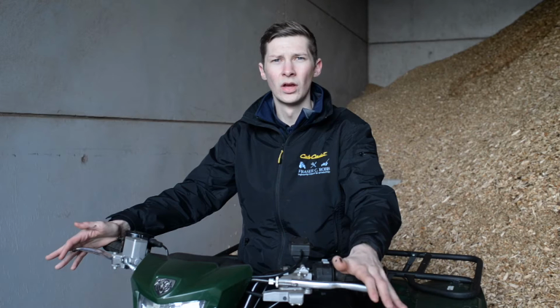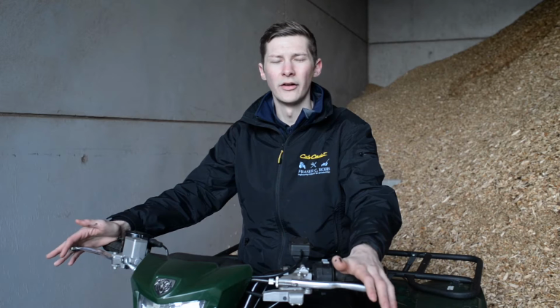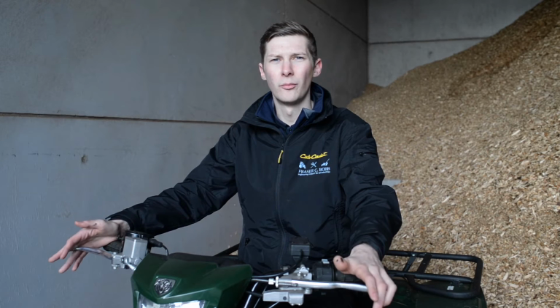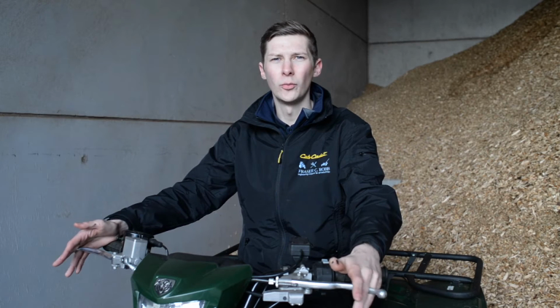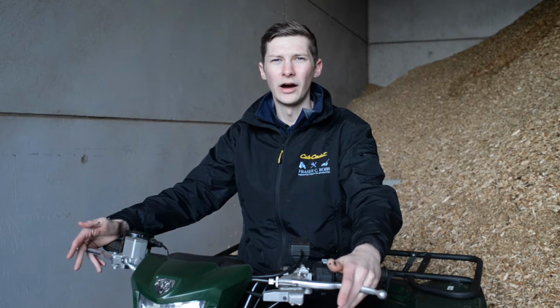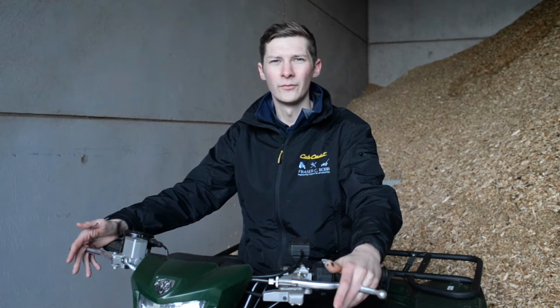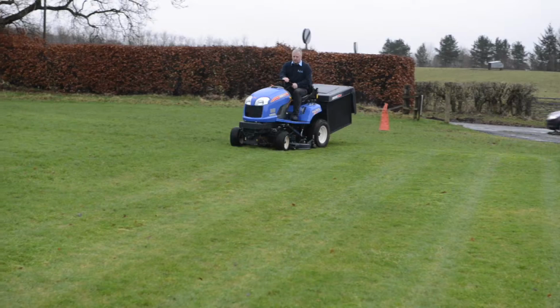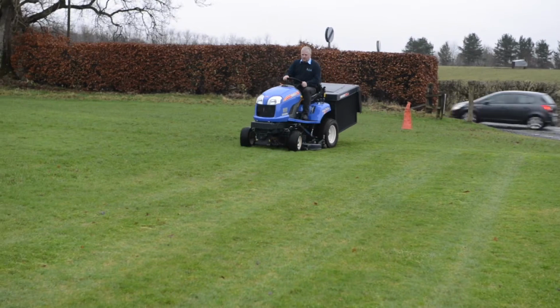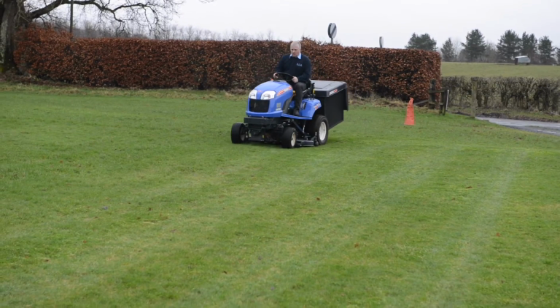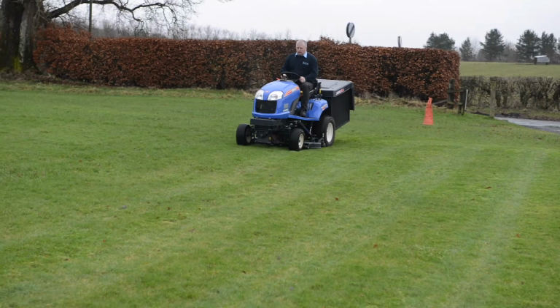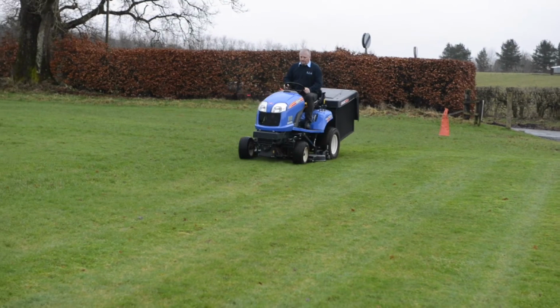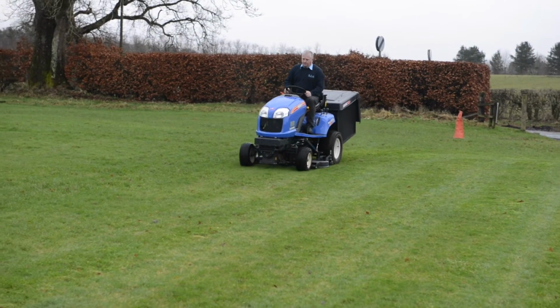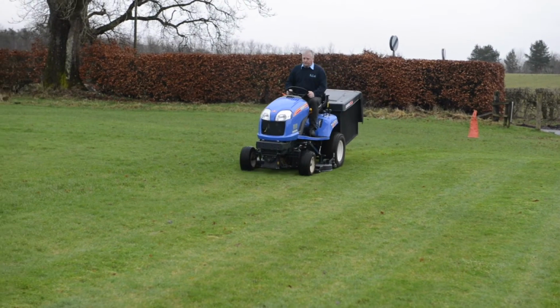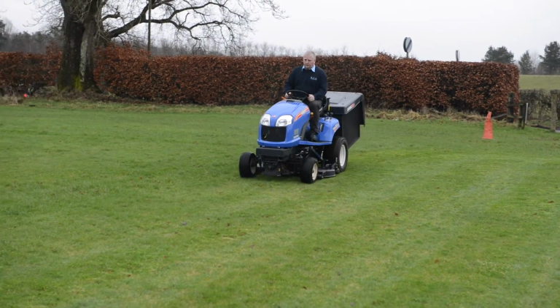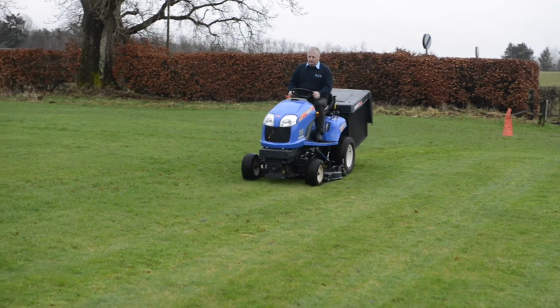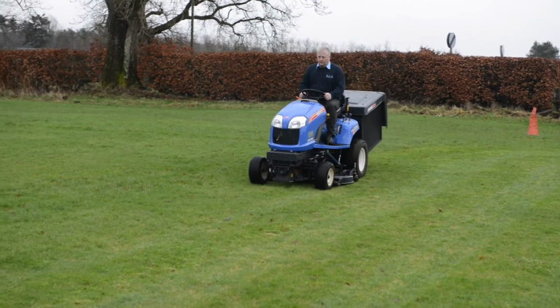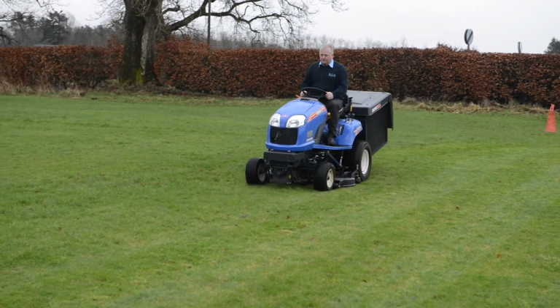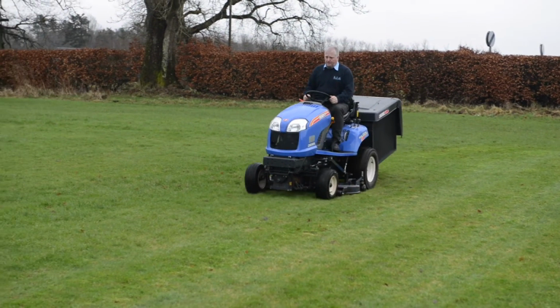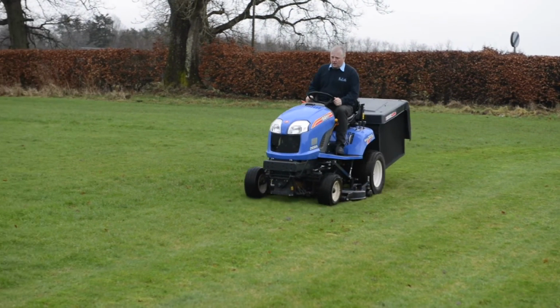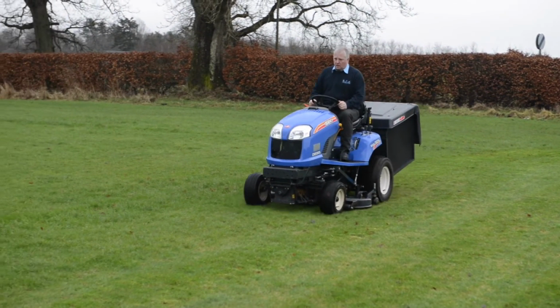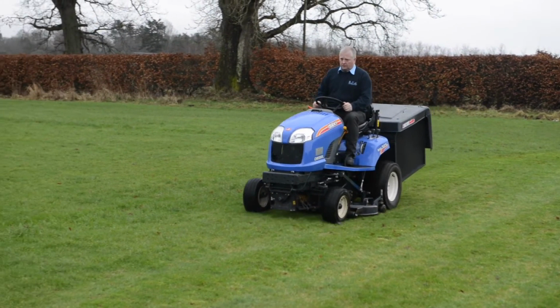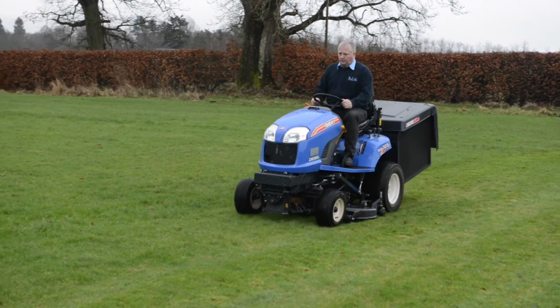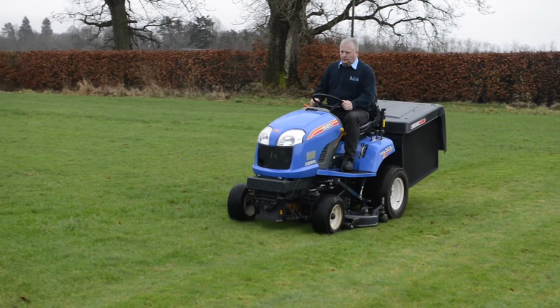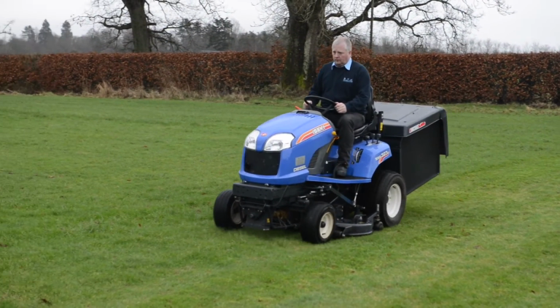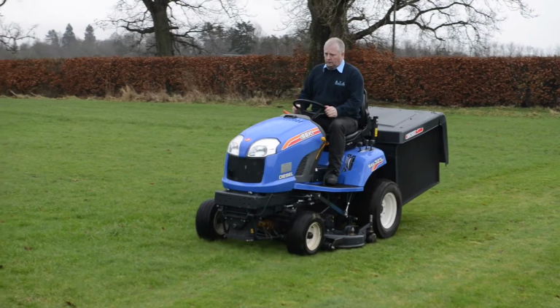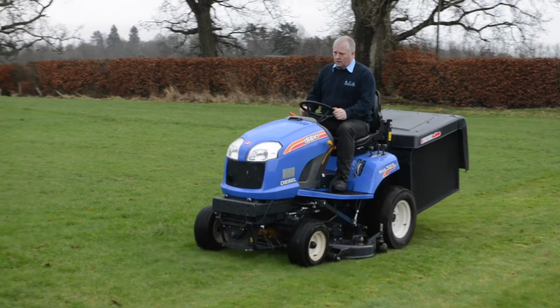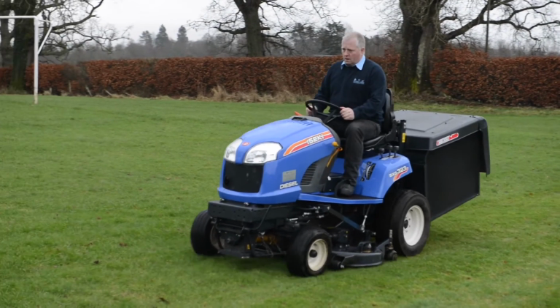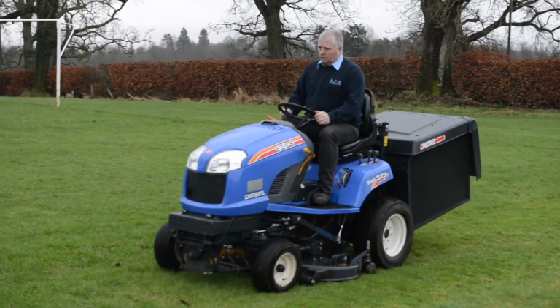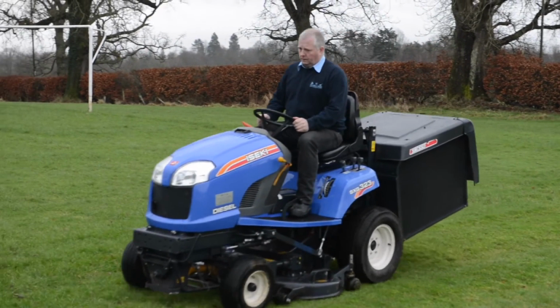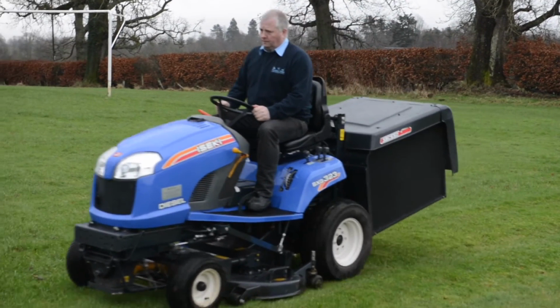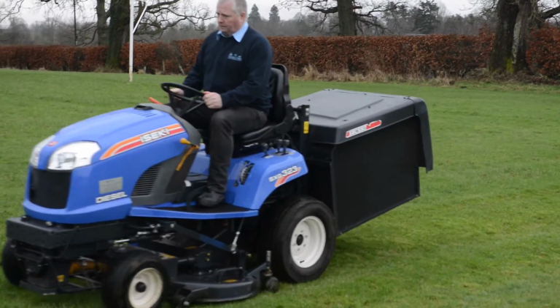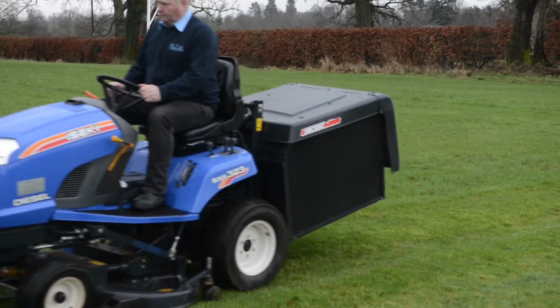Another popular hire is the Iziki lawnmower. This is a robust commercial mower and it is great at collecting damp or wet grass.